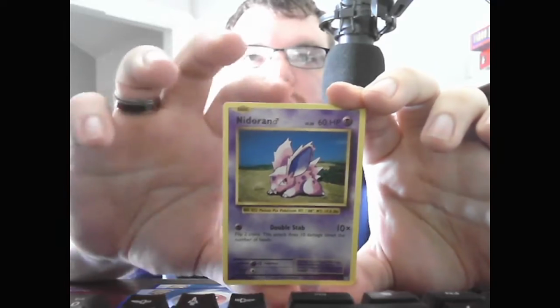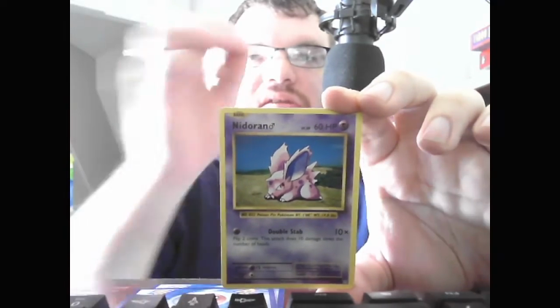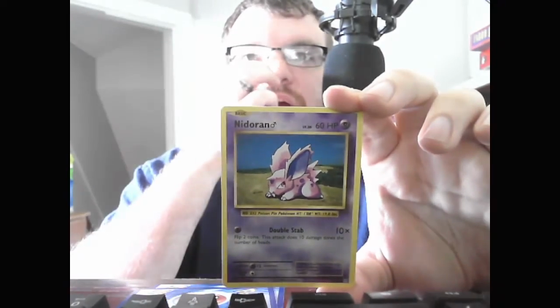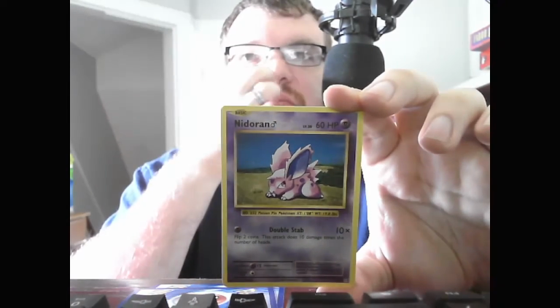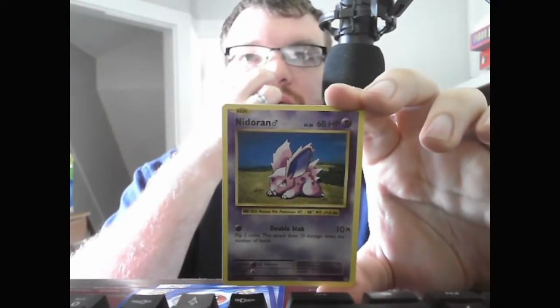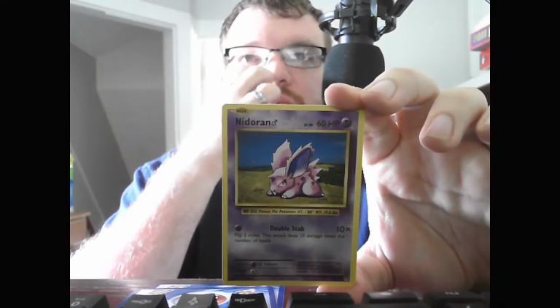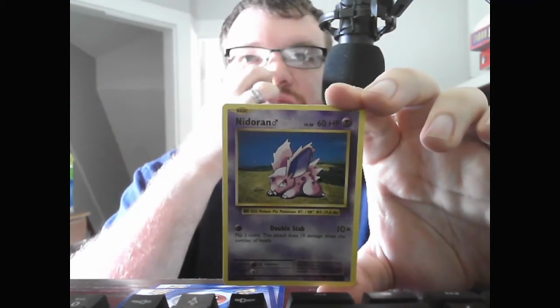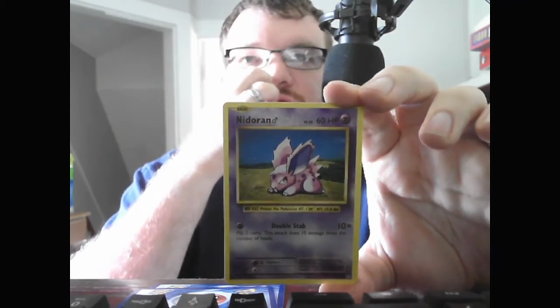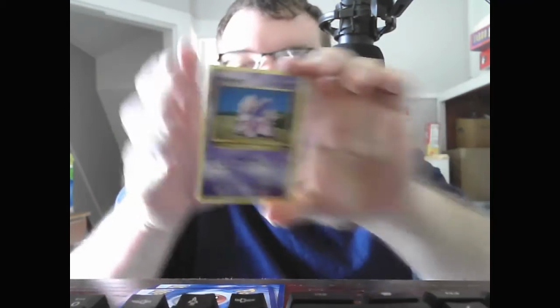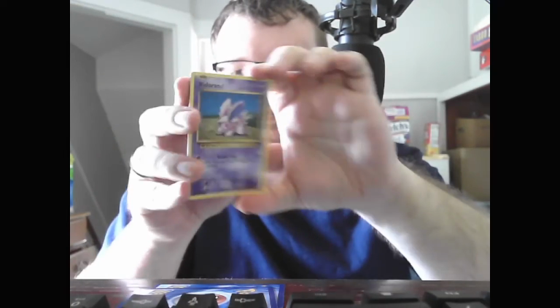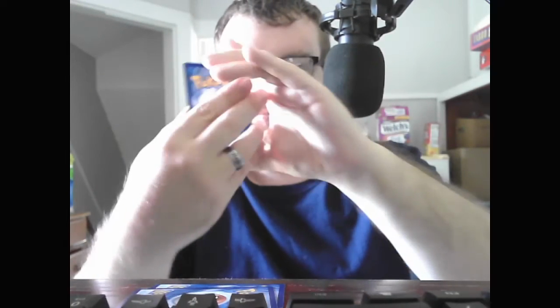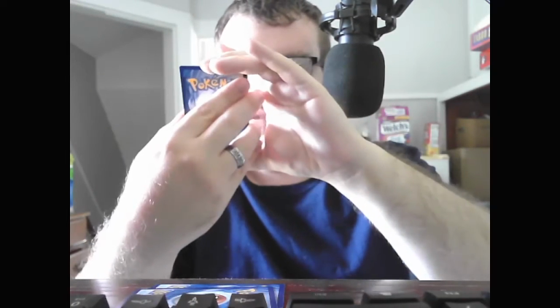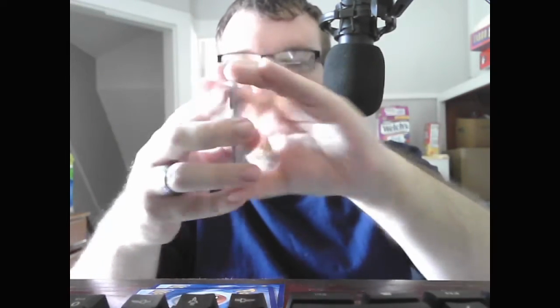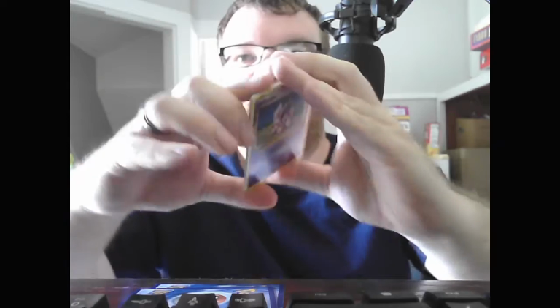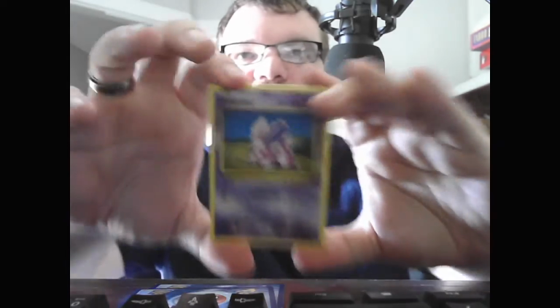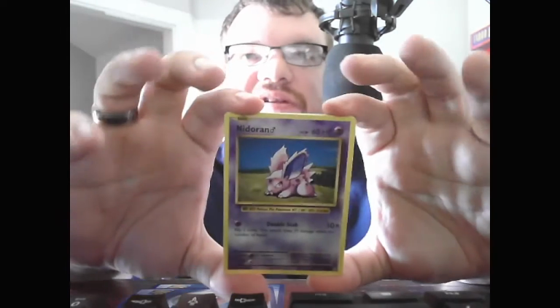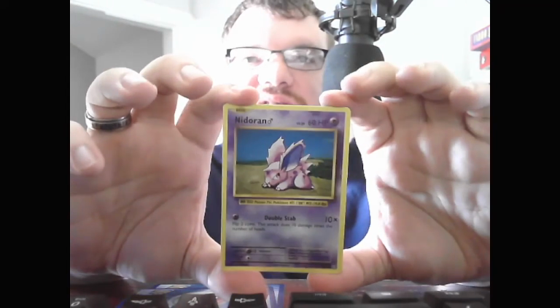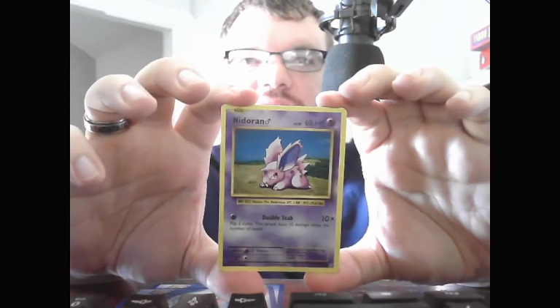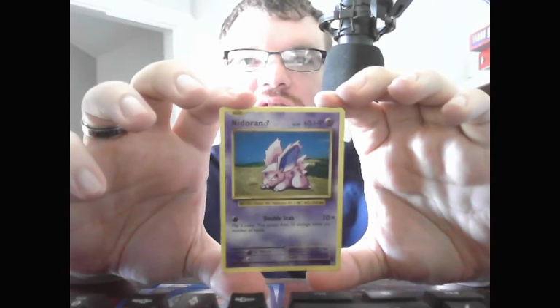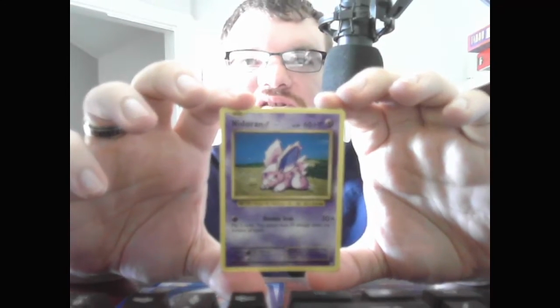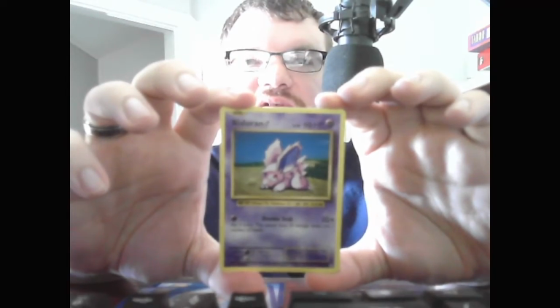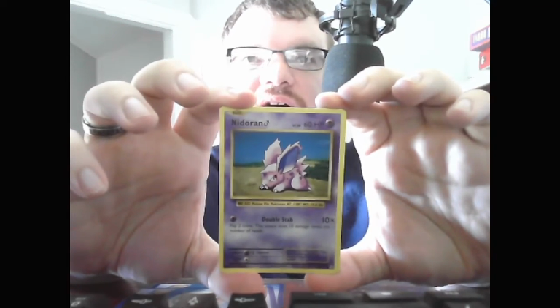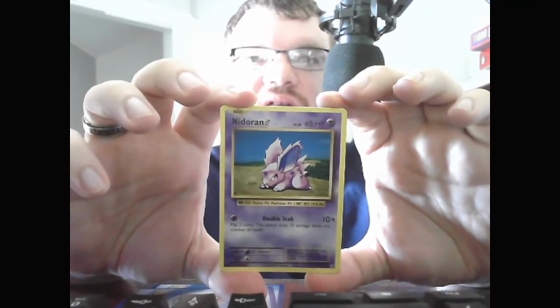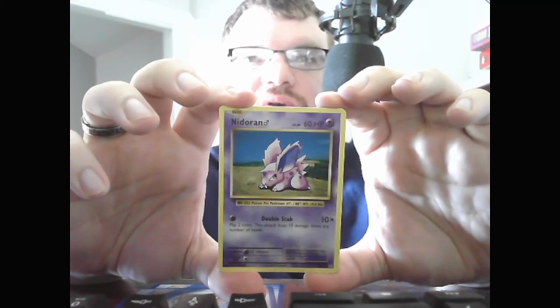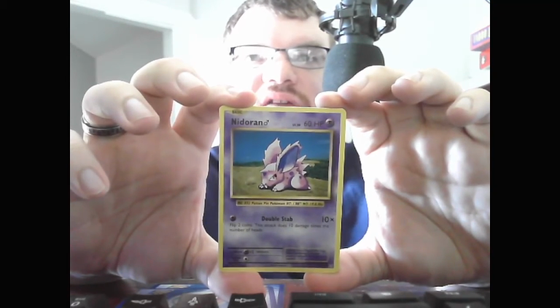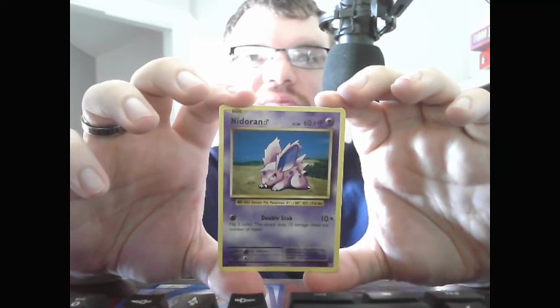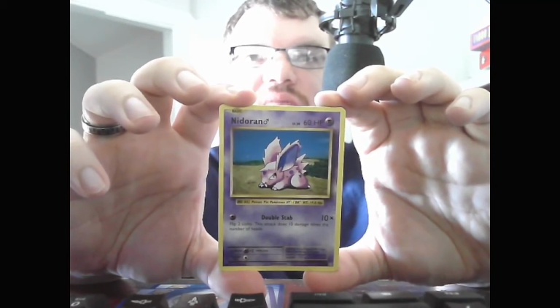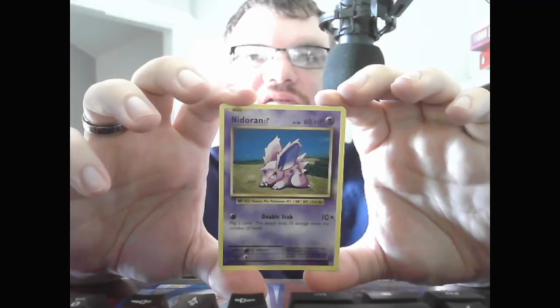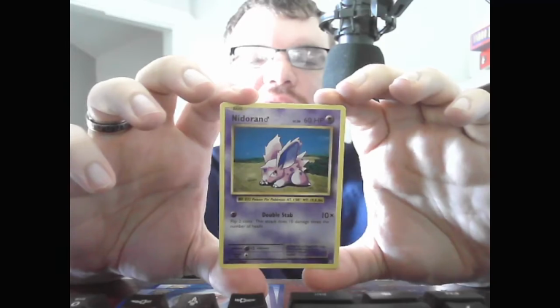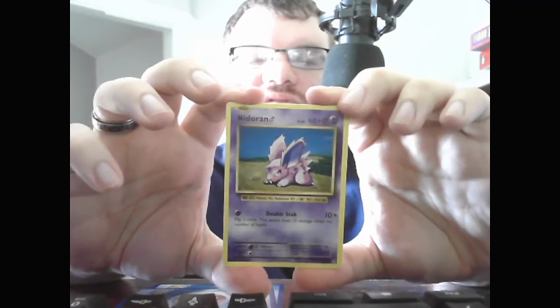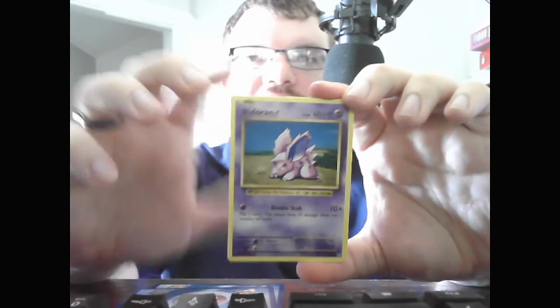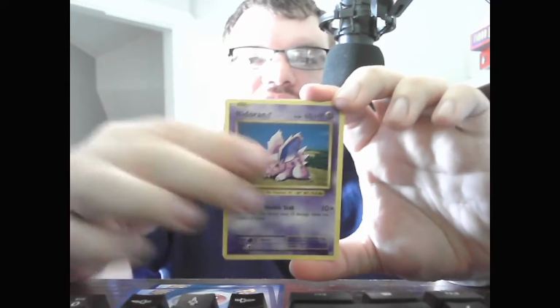Basic Nidoran Female, Level 20, HP 60, Psychic. Double Slap, 10 times — flip 2 coins, does 10 damage times number of heads, so anywhere from 0 to 10 to 20.